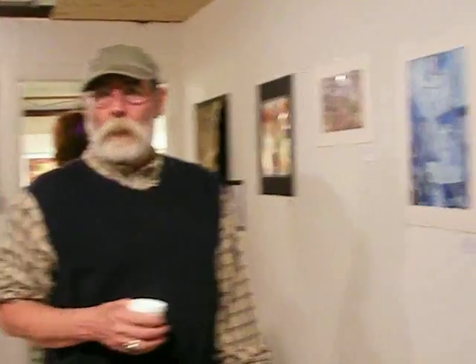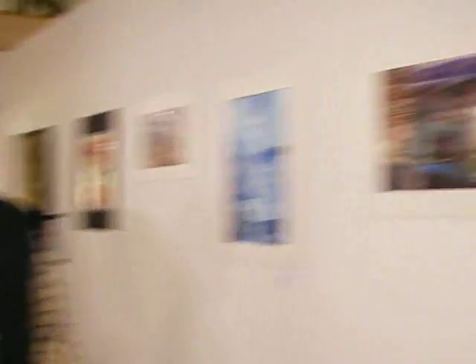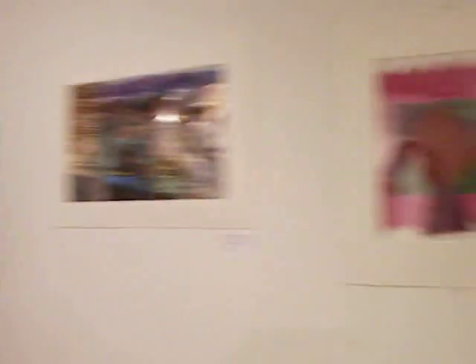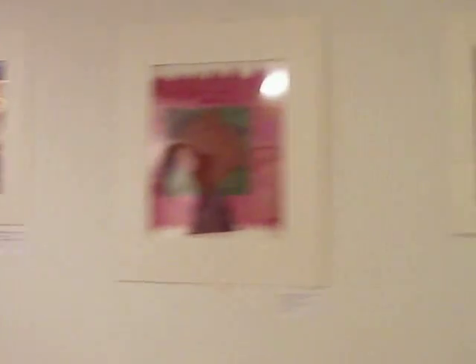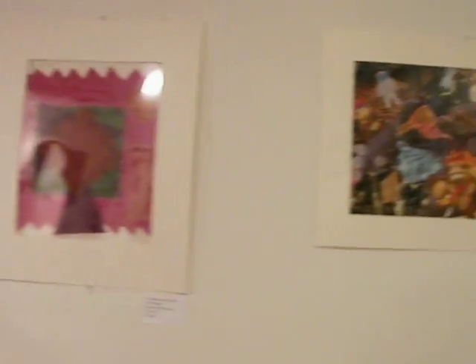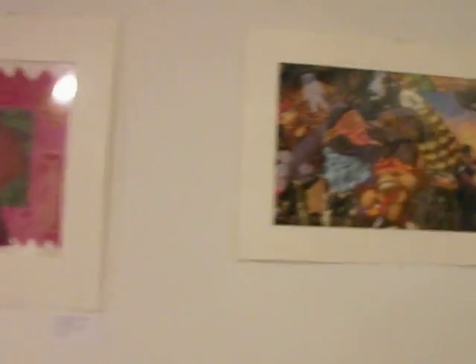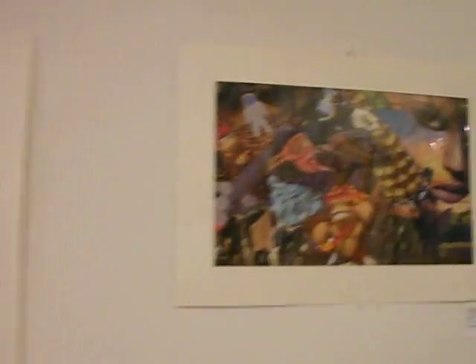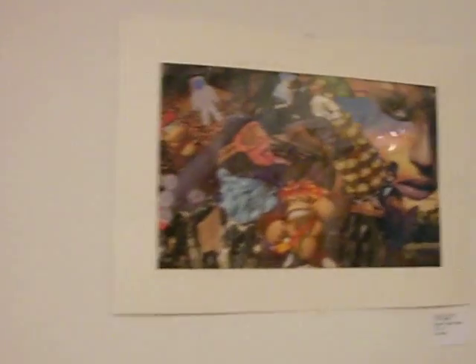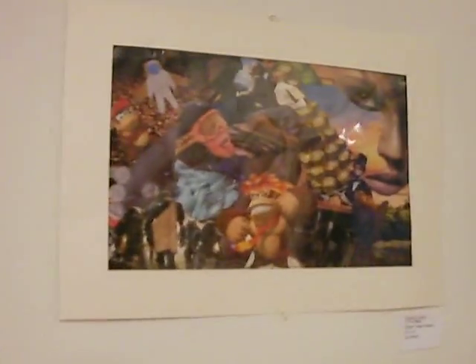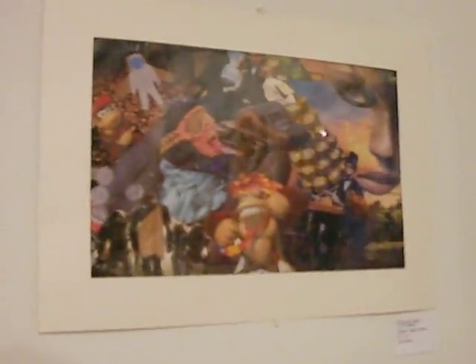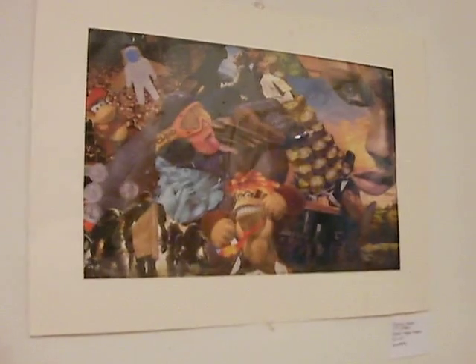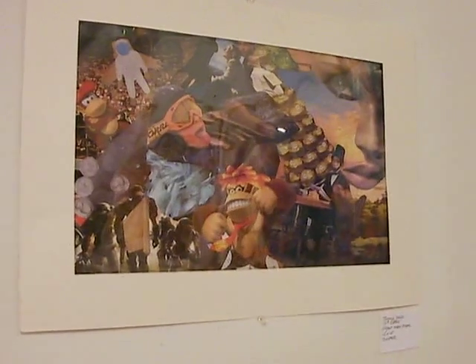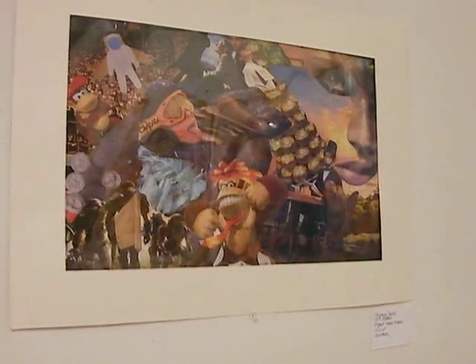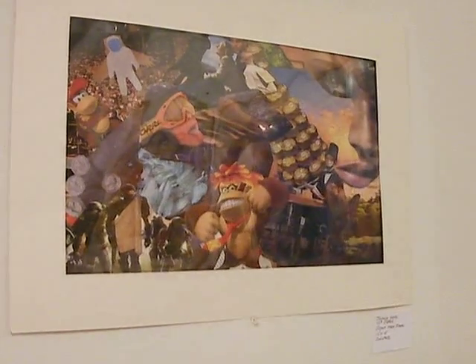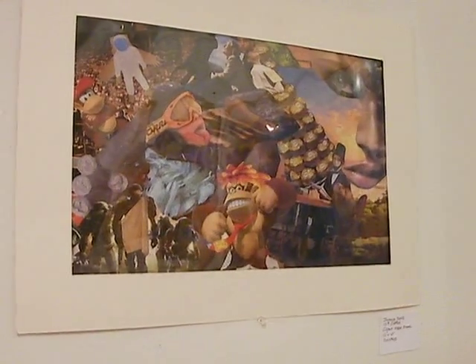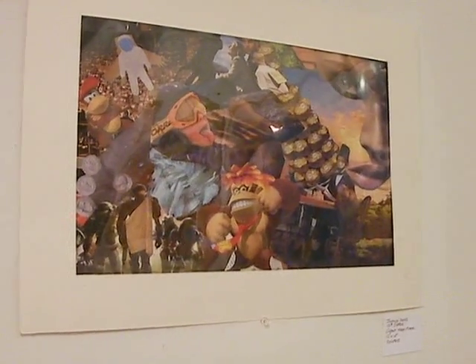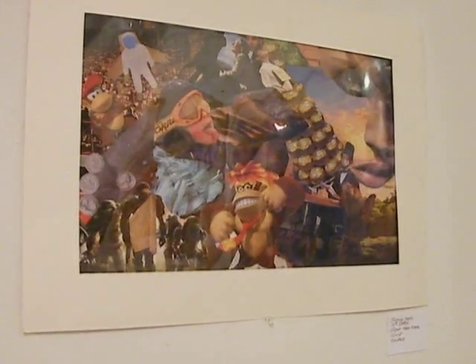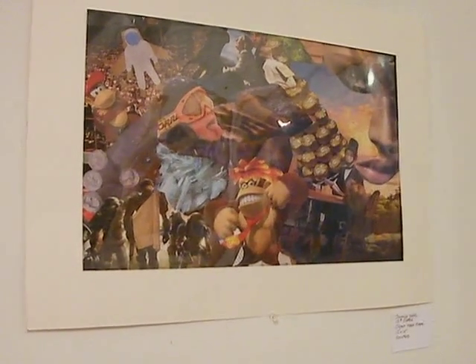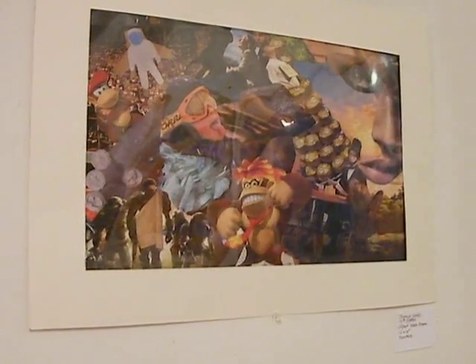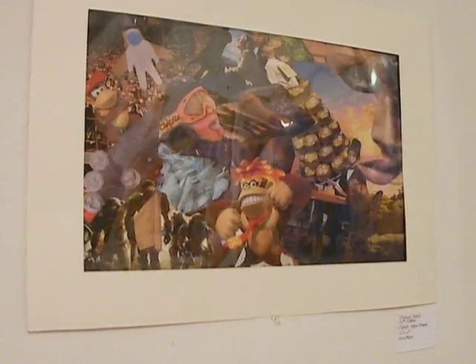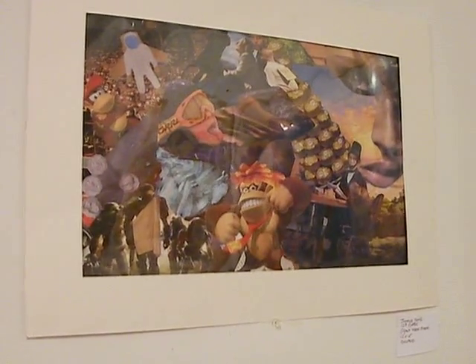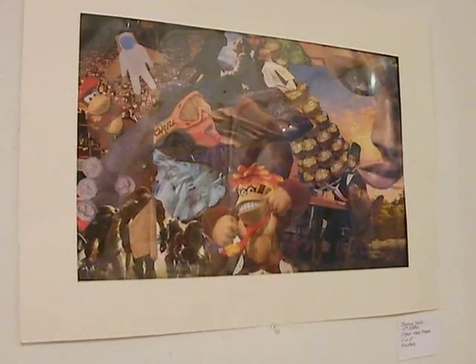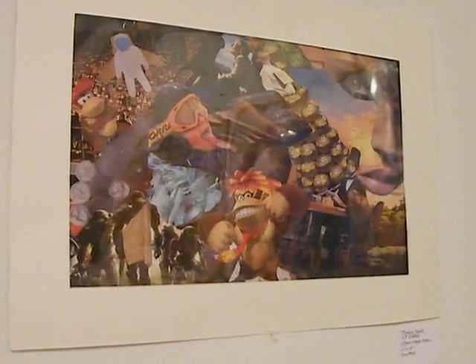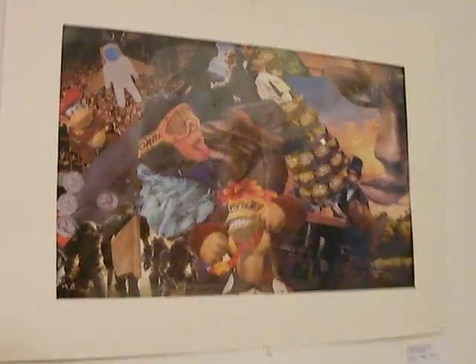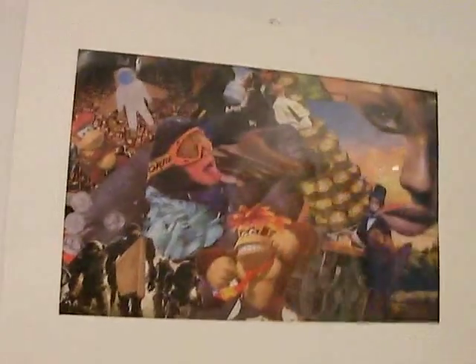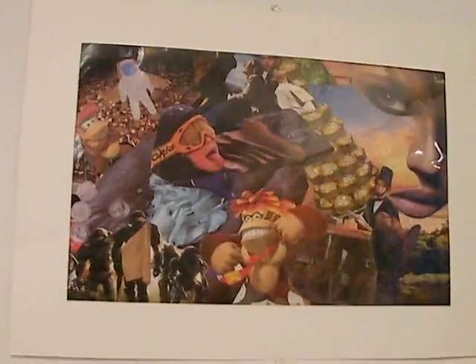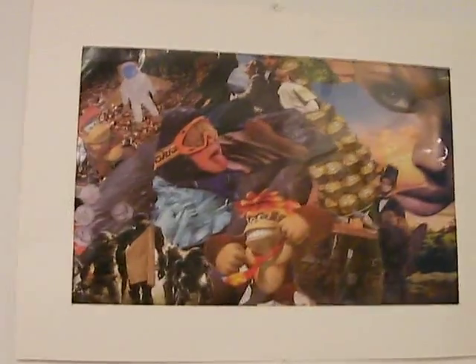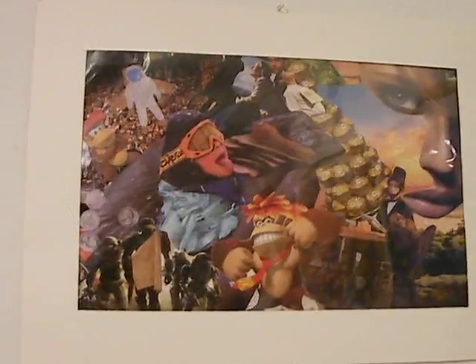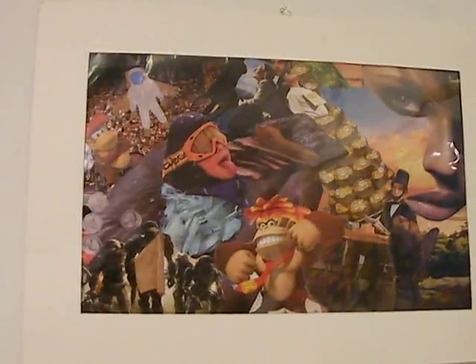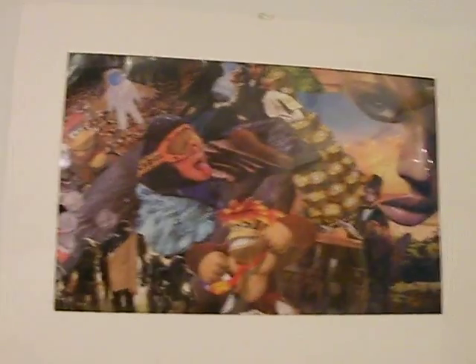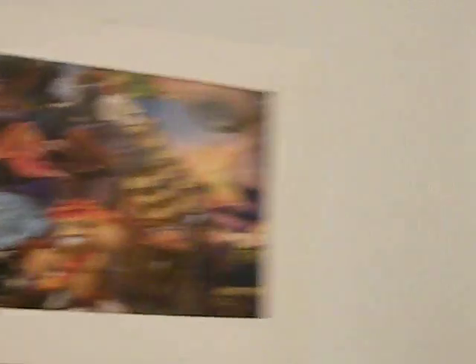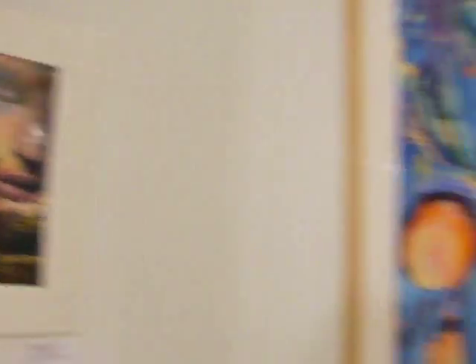The more the students work with the same subject matter, the better they get at handling all the media, because the subject matter is already their creation. This is amazing — these are beautiful.